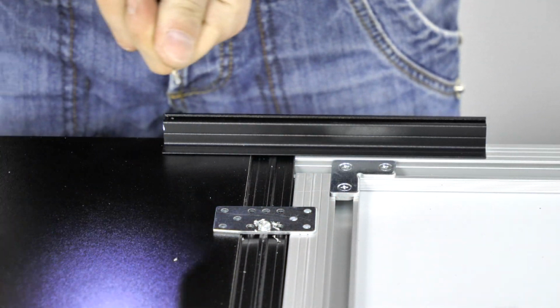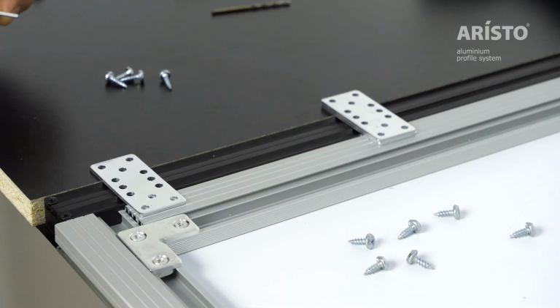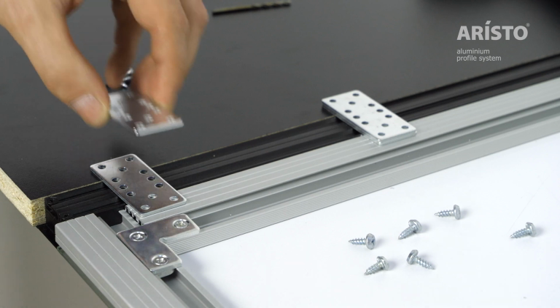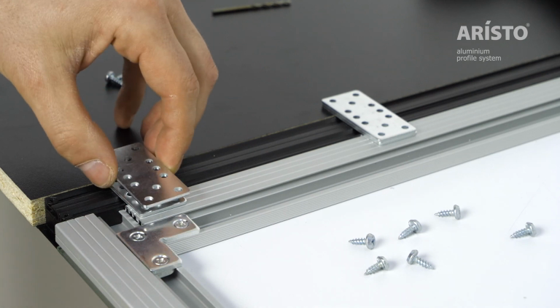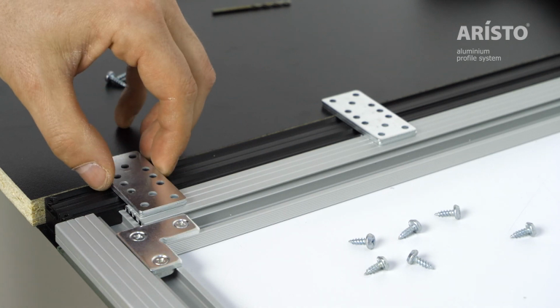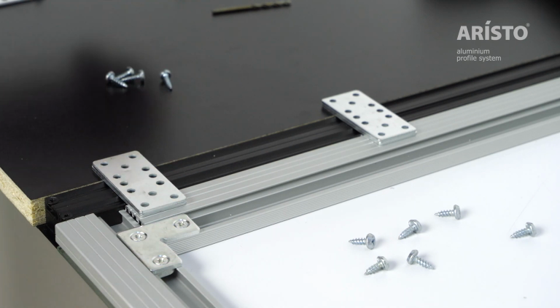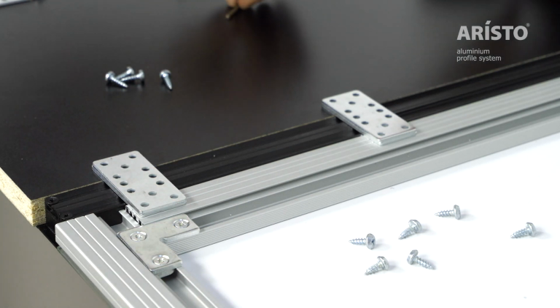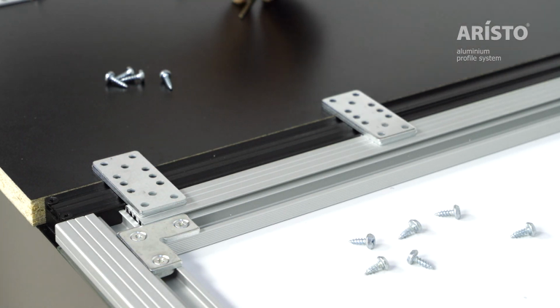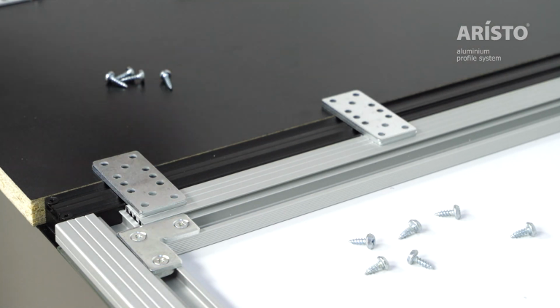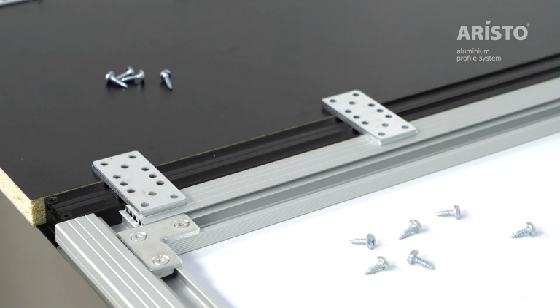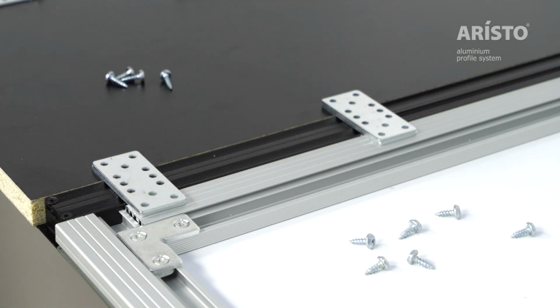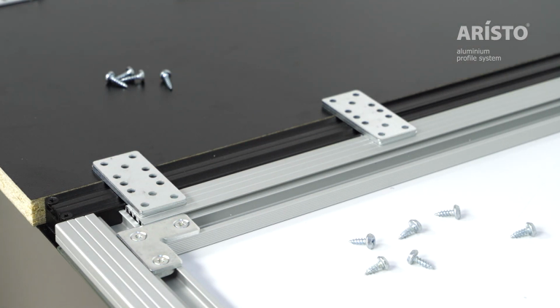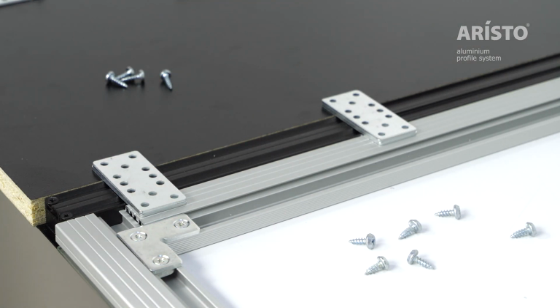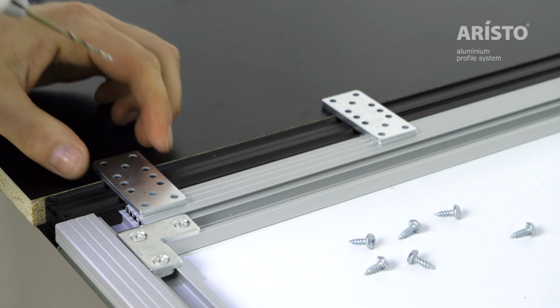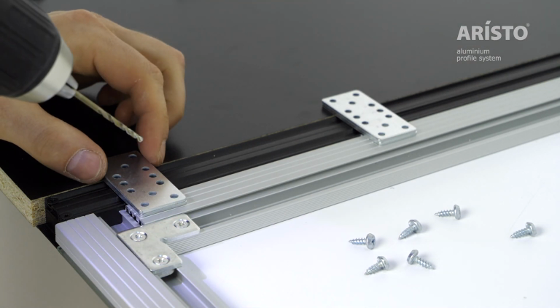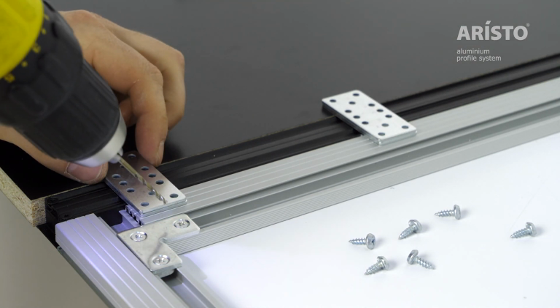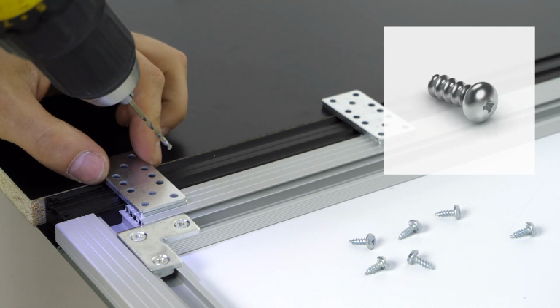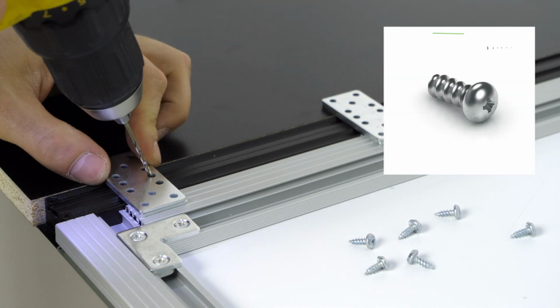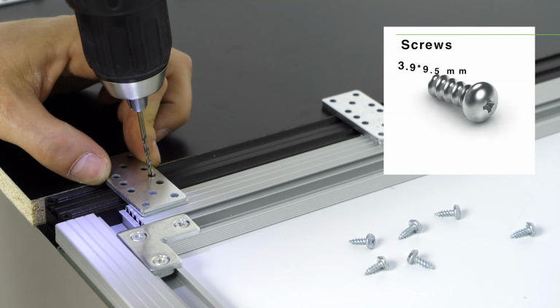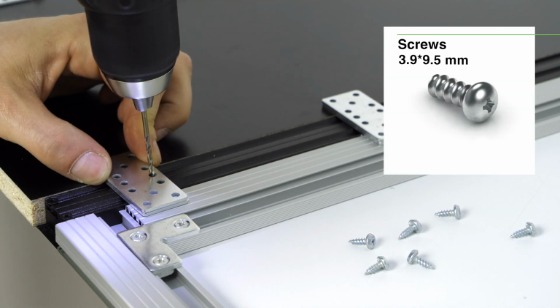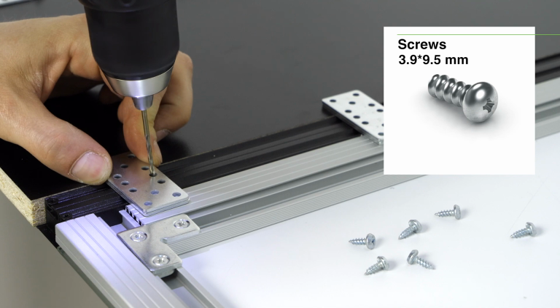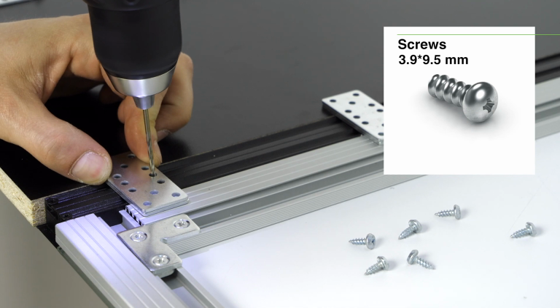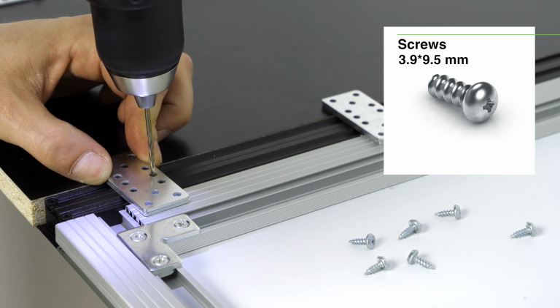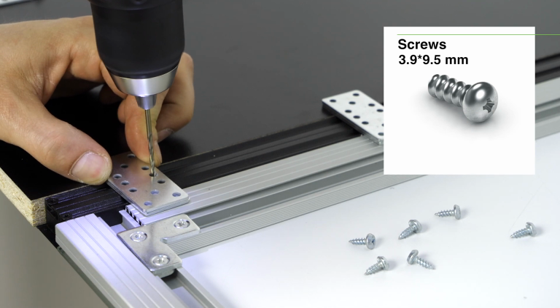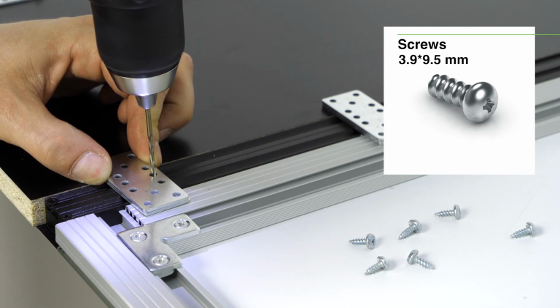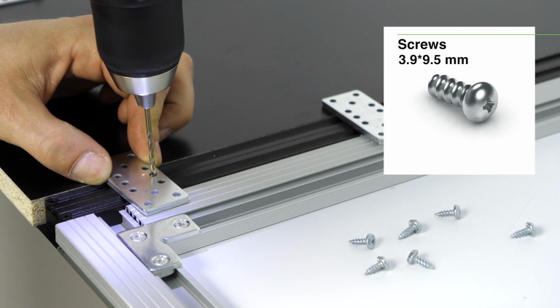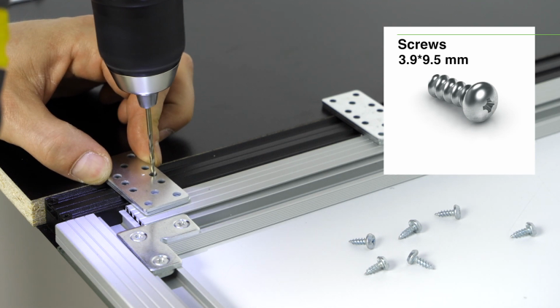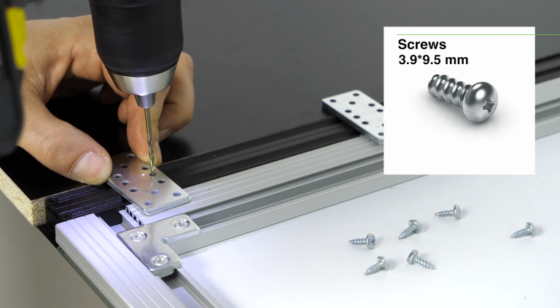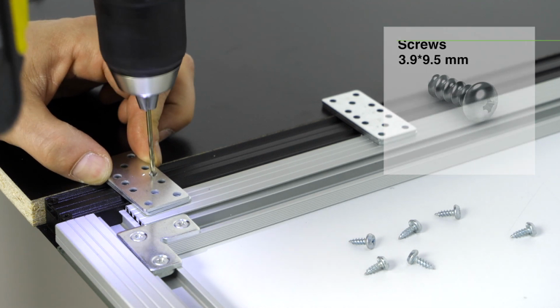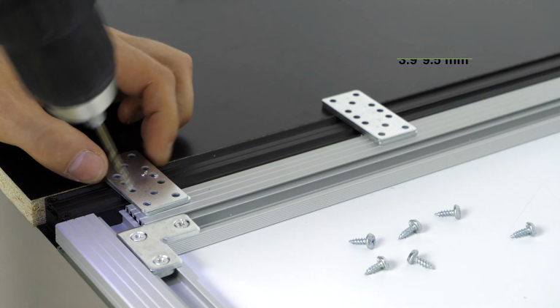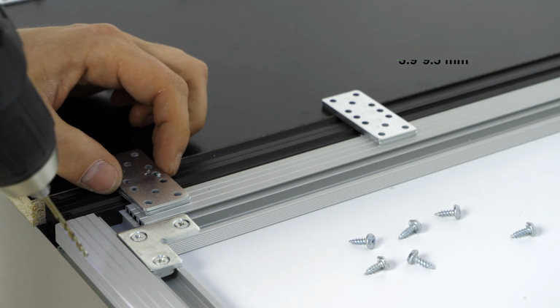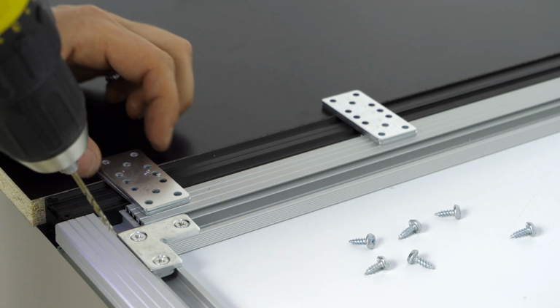To connect the support plate to the cutting handle, use 4 support plates and screws of 3.9 x 9.5 mm.